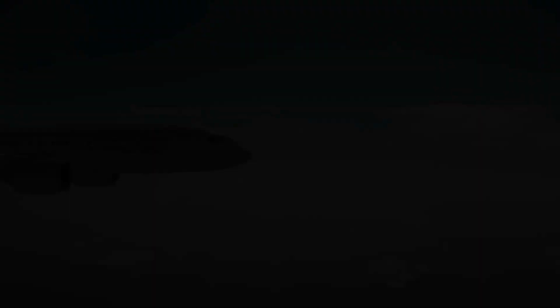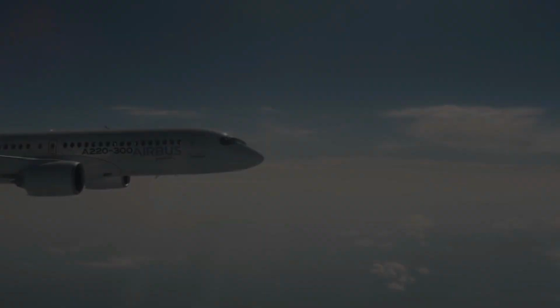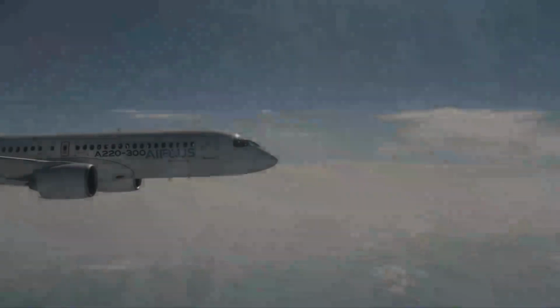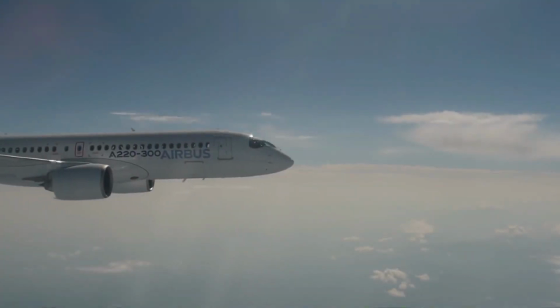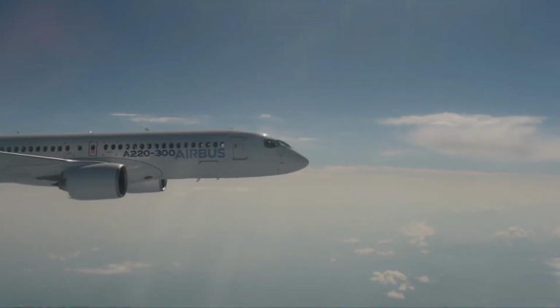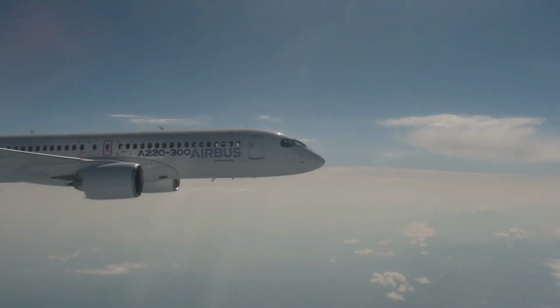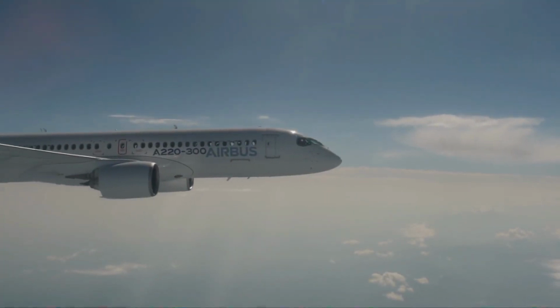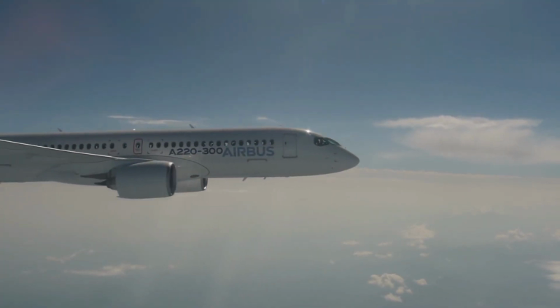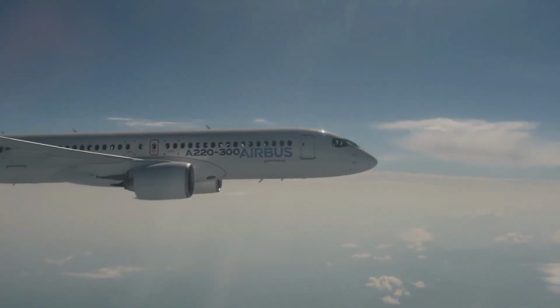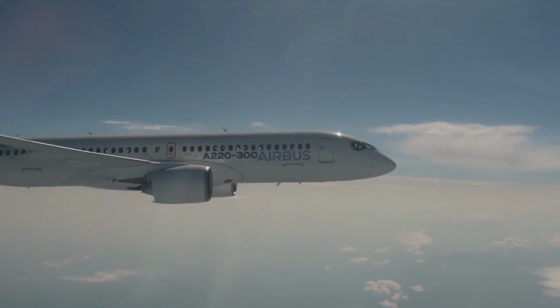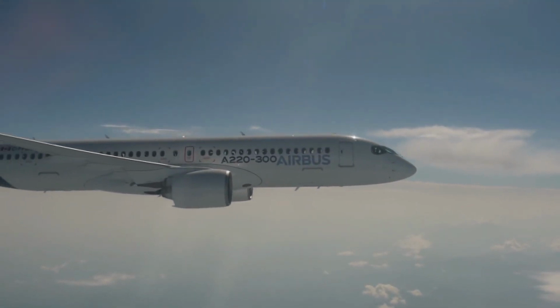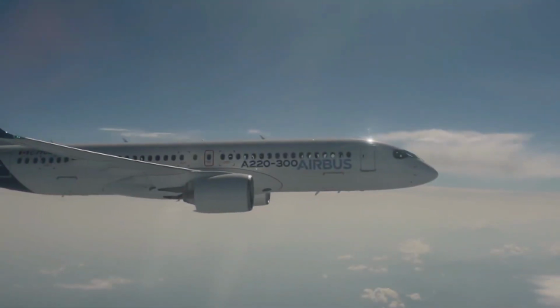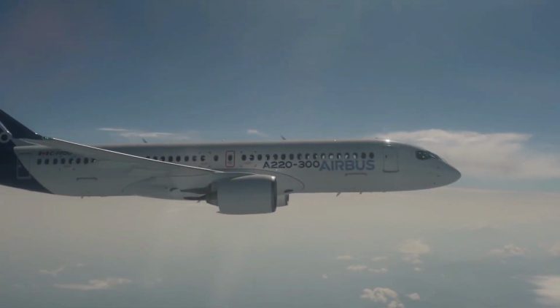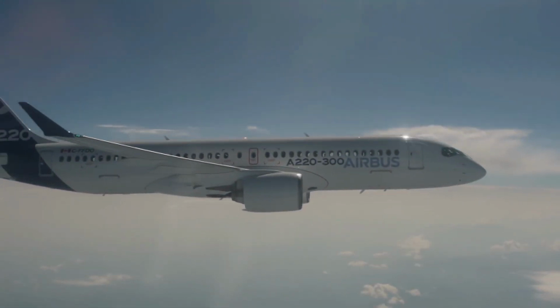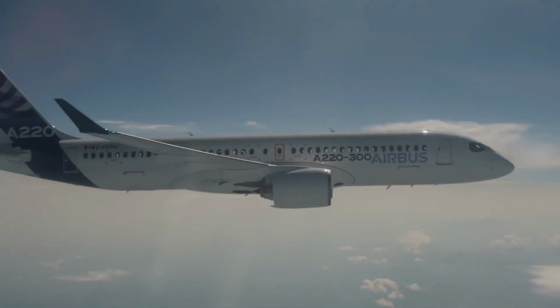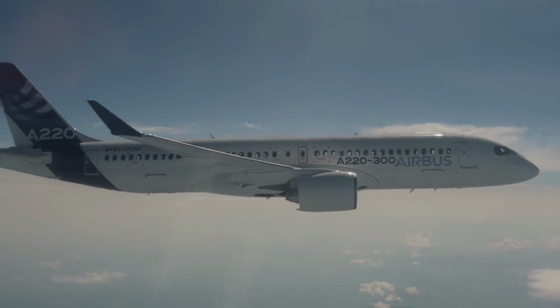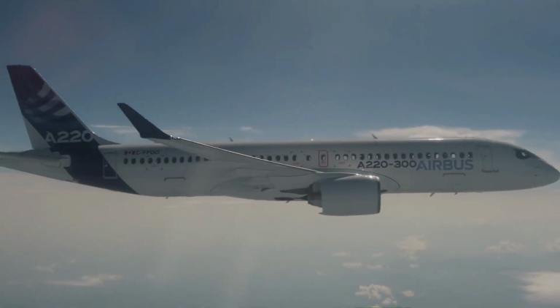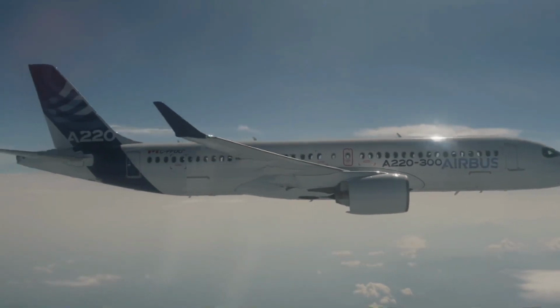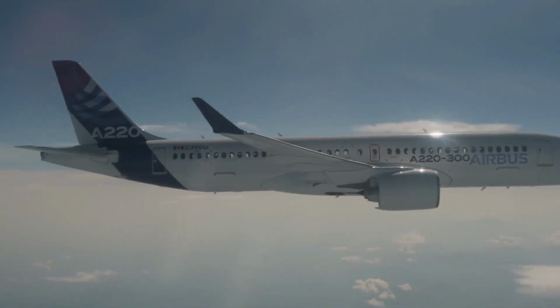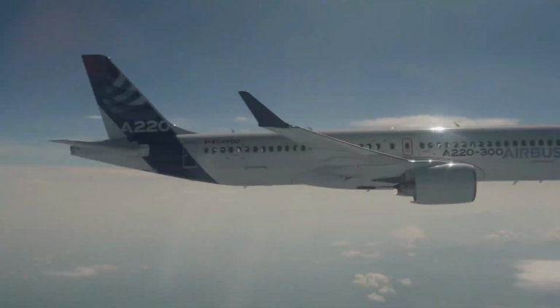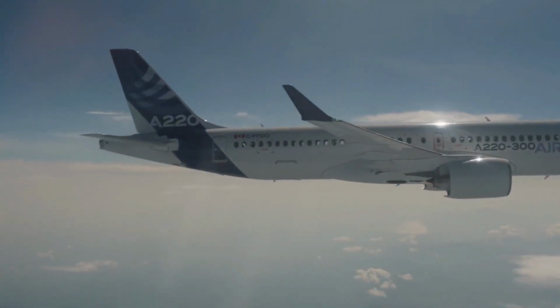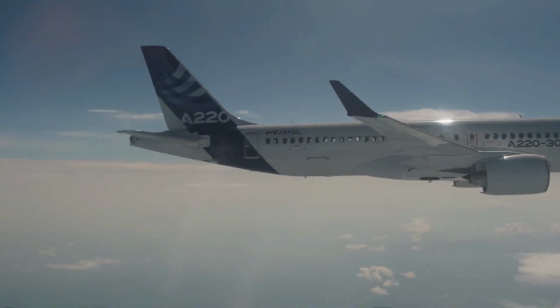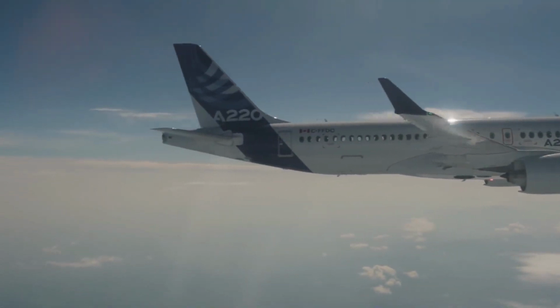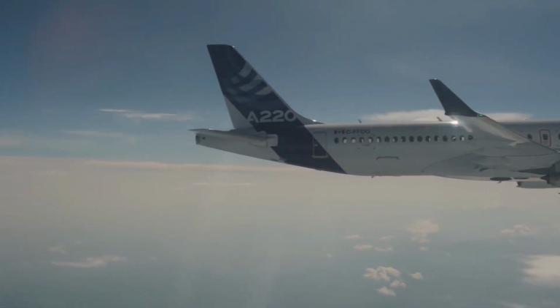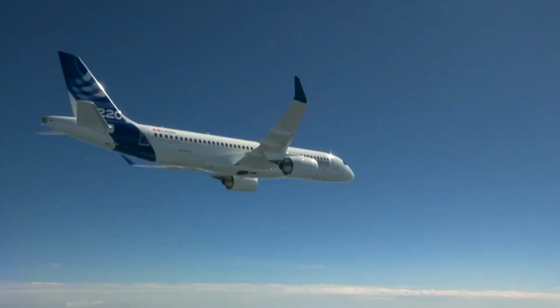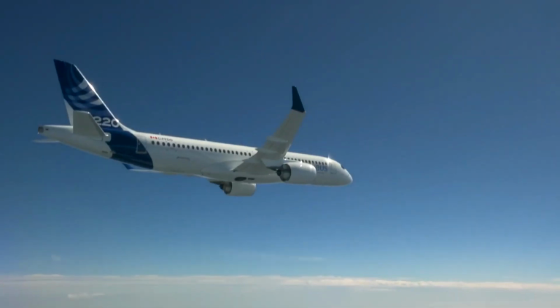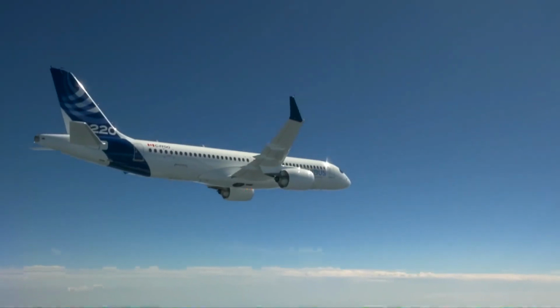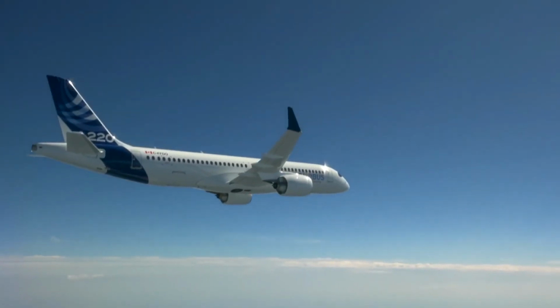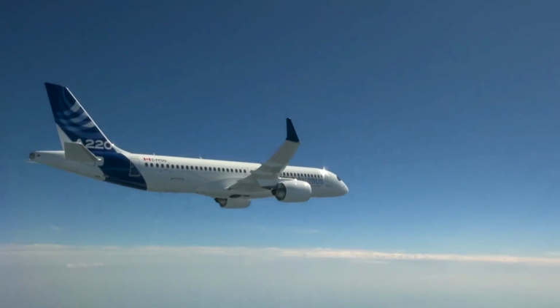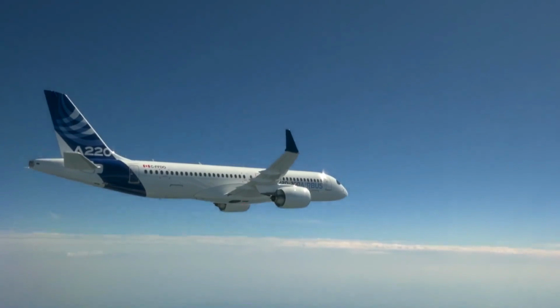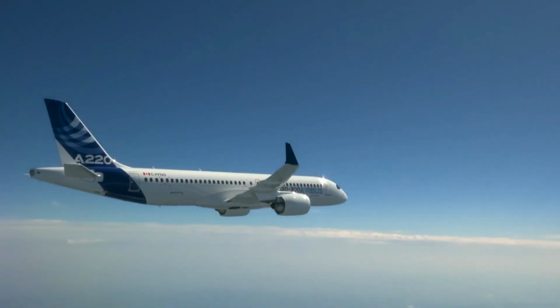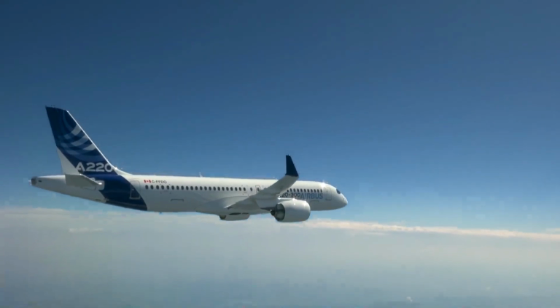Airbus launched their A220 series in 2018 after purchasing the C-Series from regional jet manufacturer Bombardier. There were two models: the A220-100 and the A220-300.